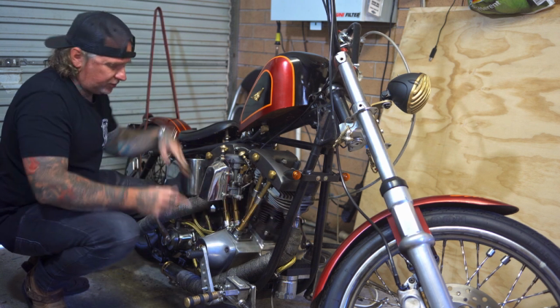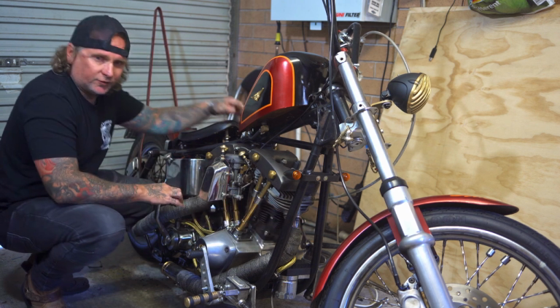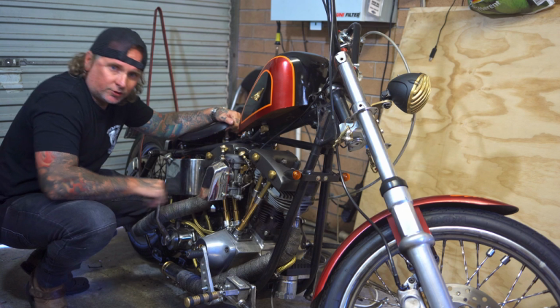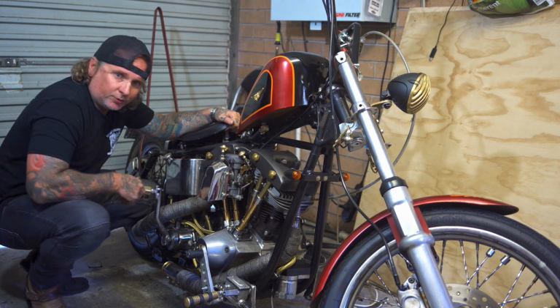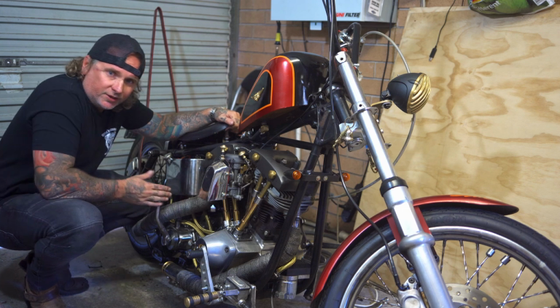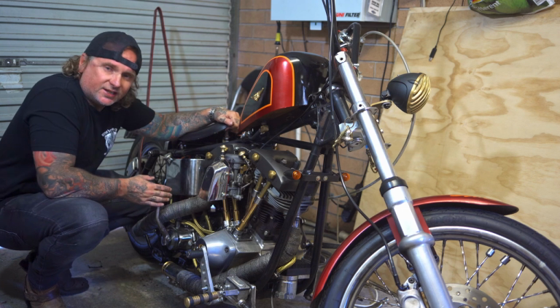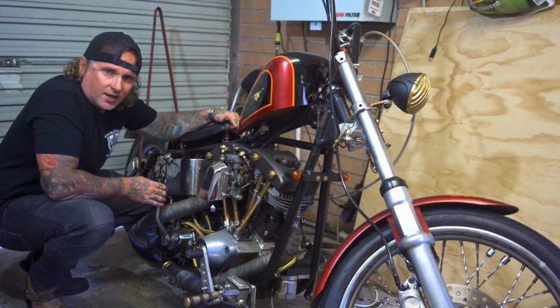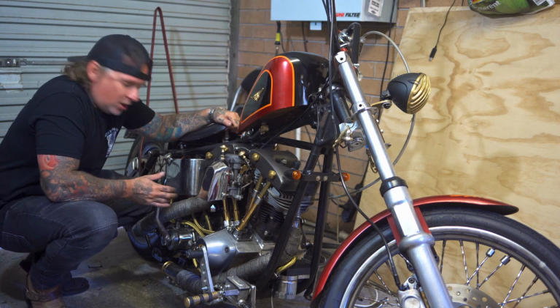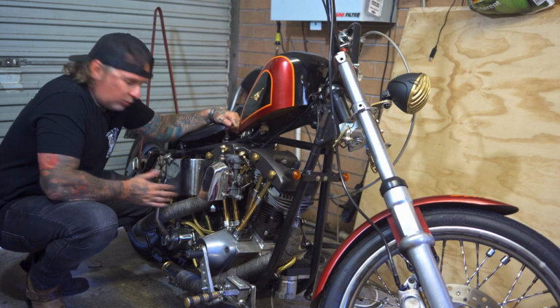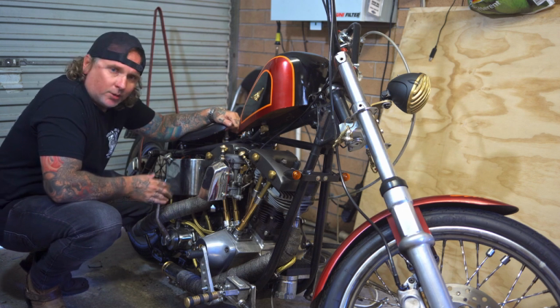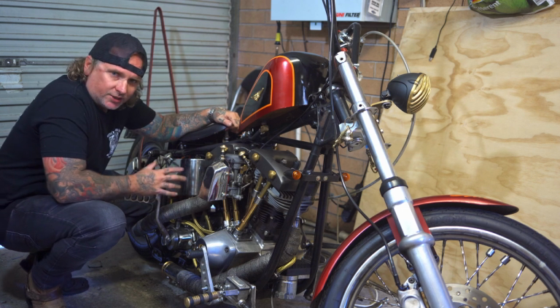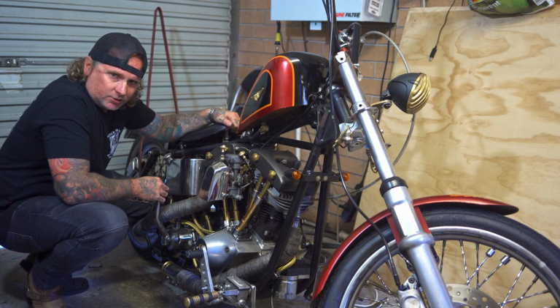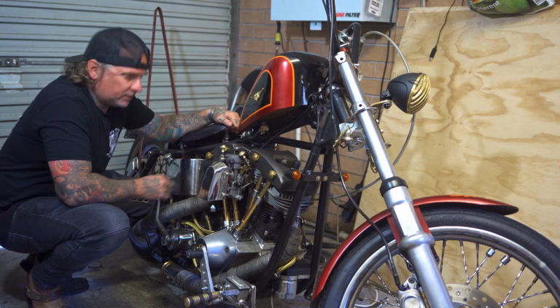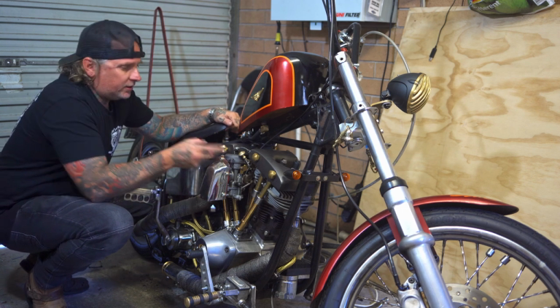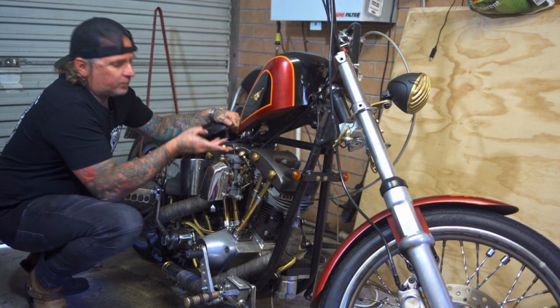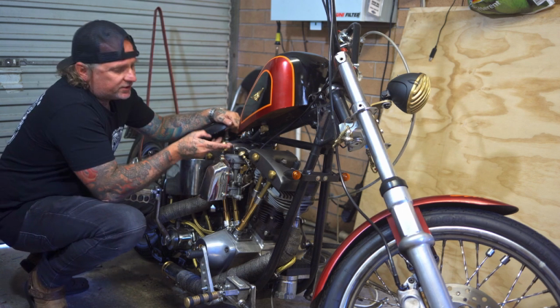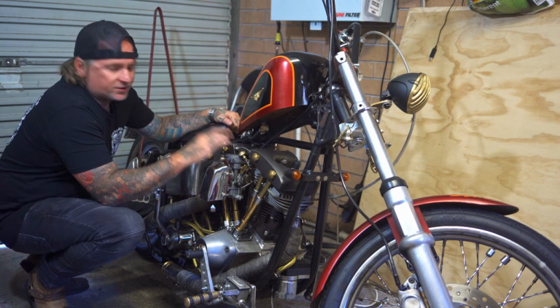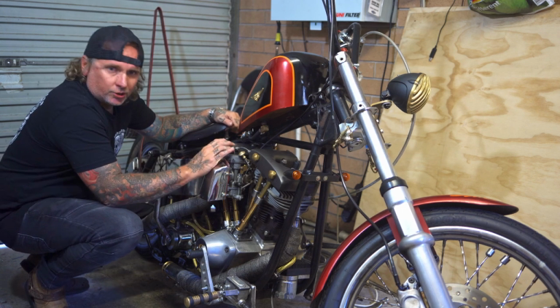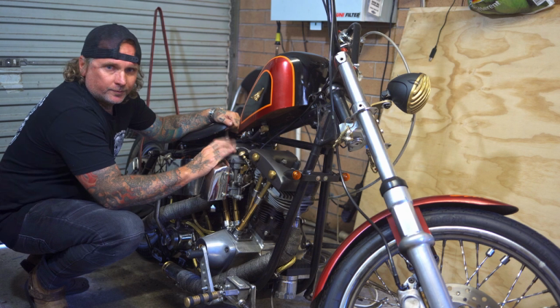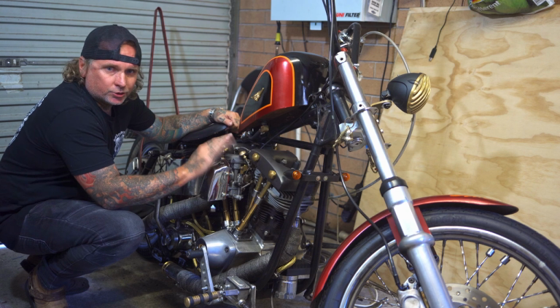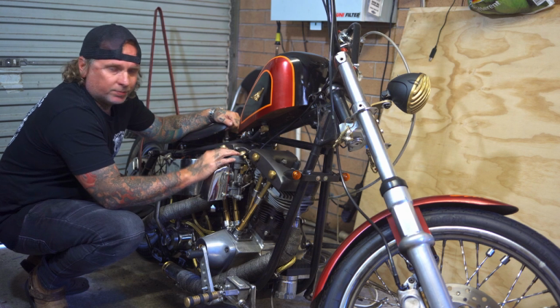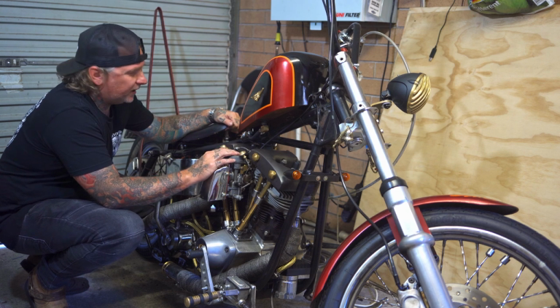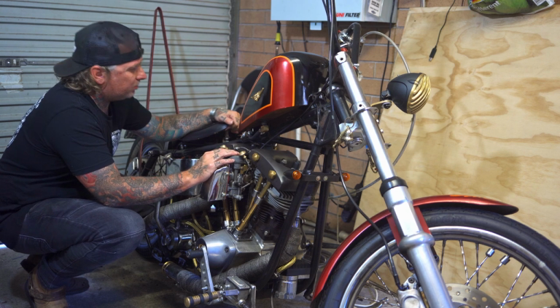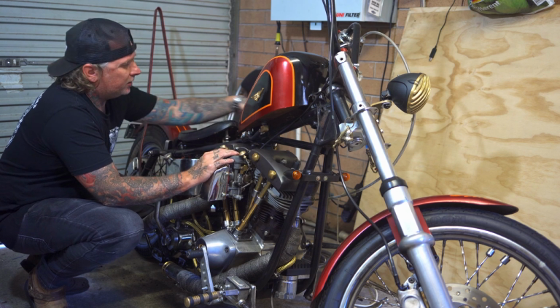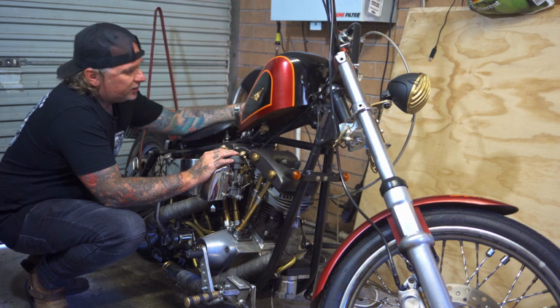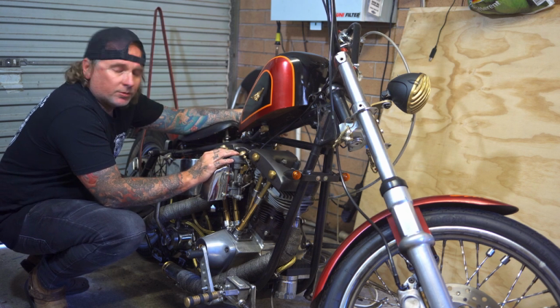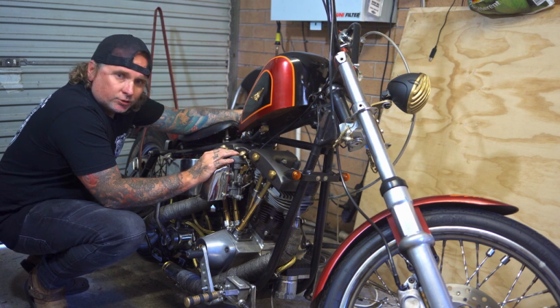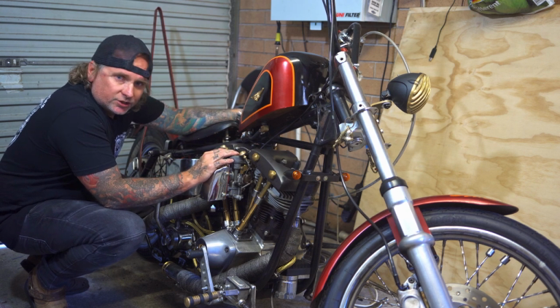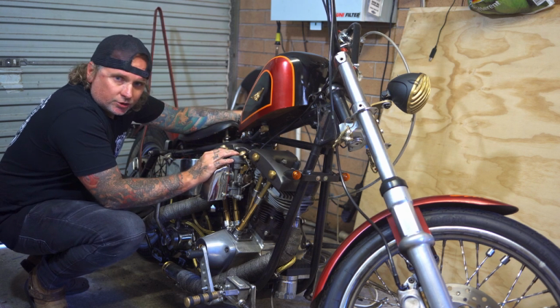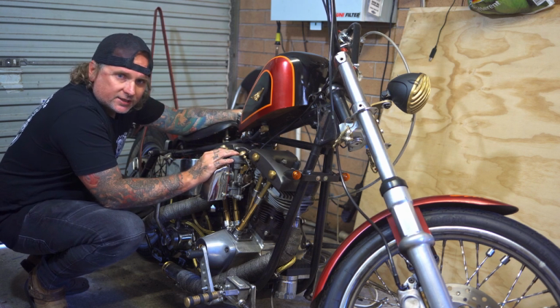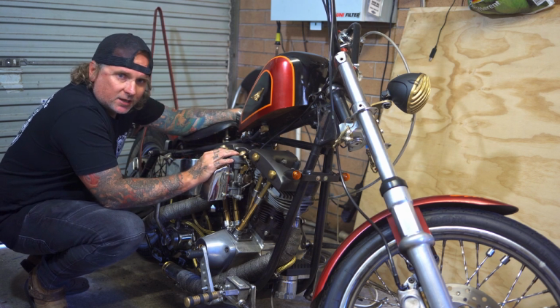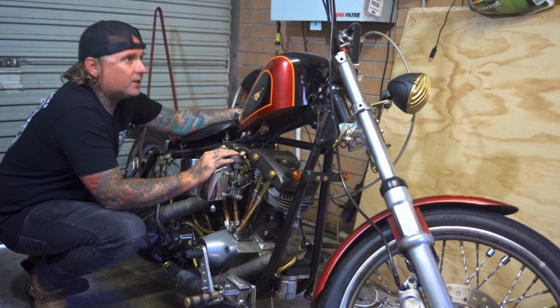First things first, you want to jump on this one — this is the kickstart. You want to prime the engine a couple of times. Then you want to pull this up — that's the choke. Make sure she's breathing through that carburetor. Then you want to make sure your ignition's turned on, getting spark to the plugs.